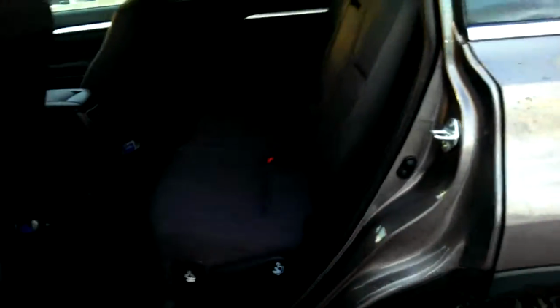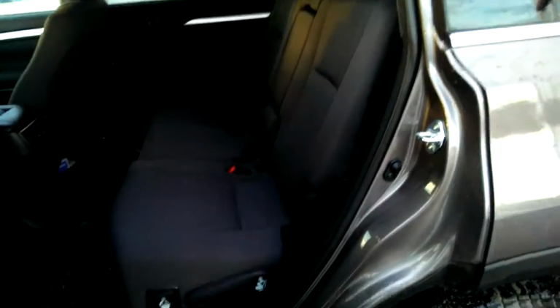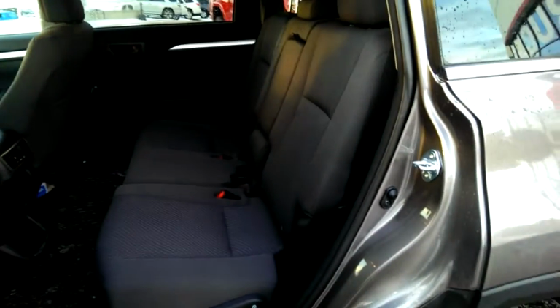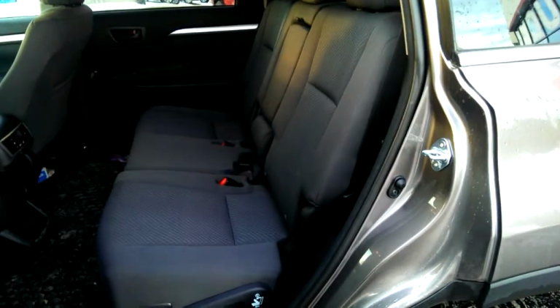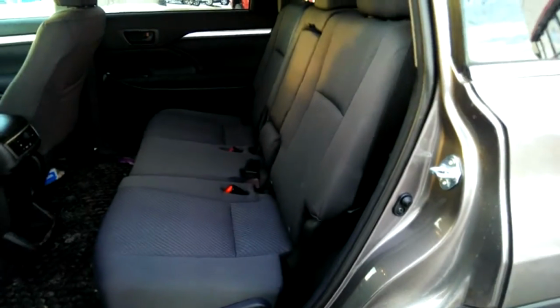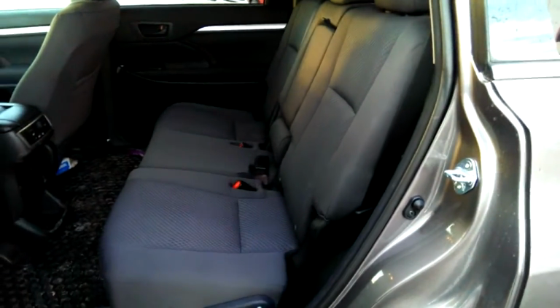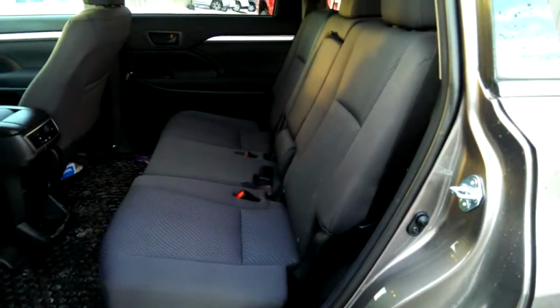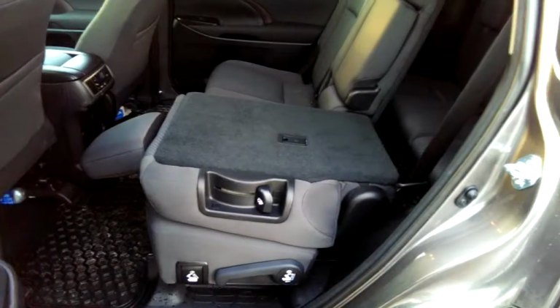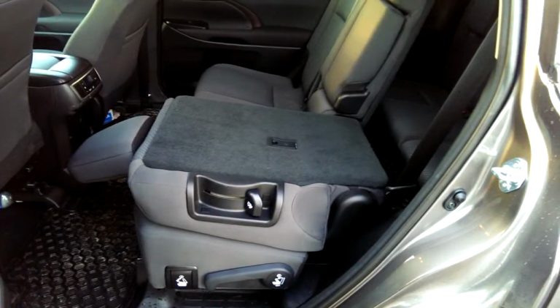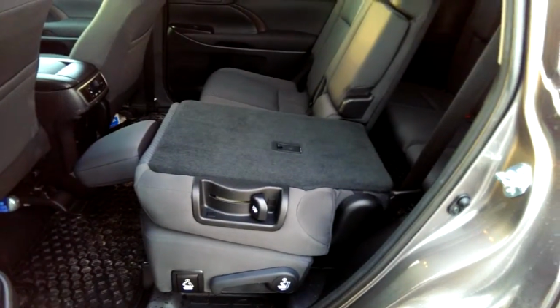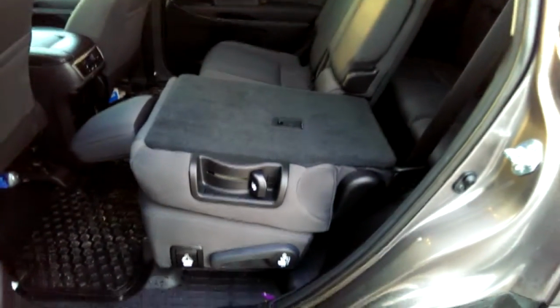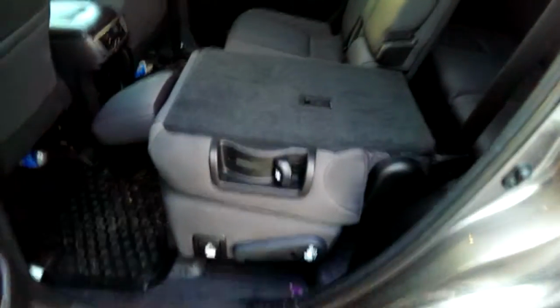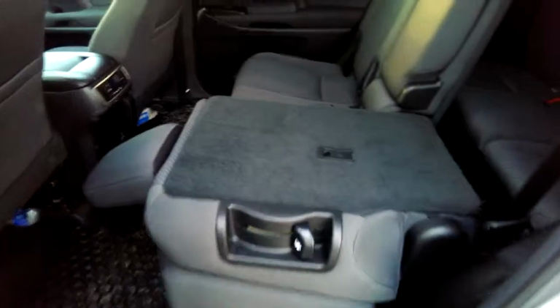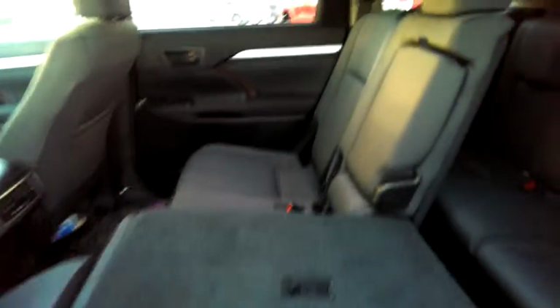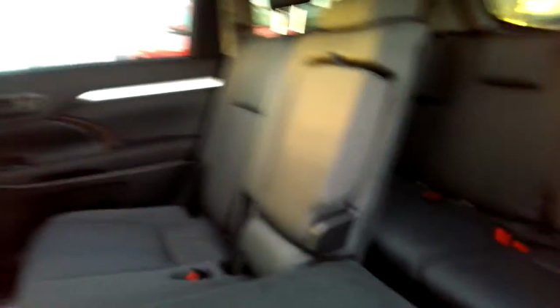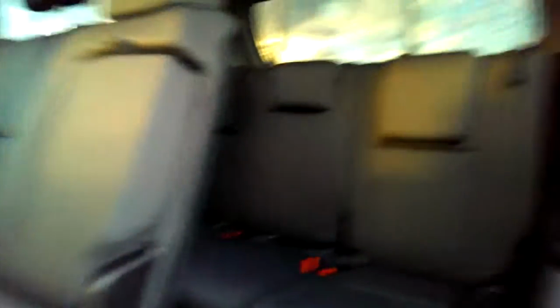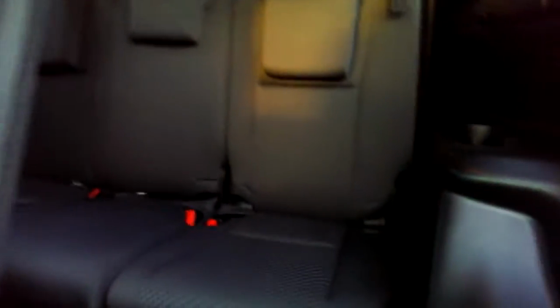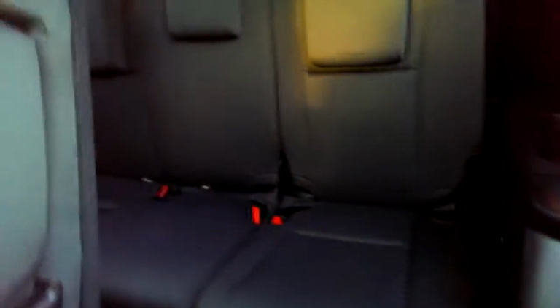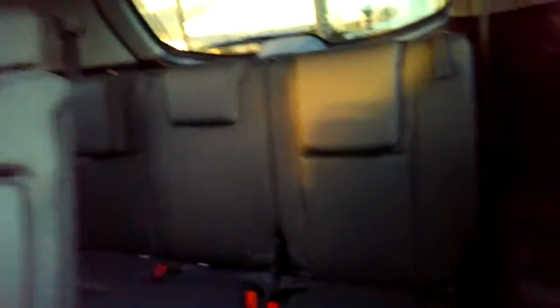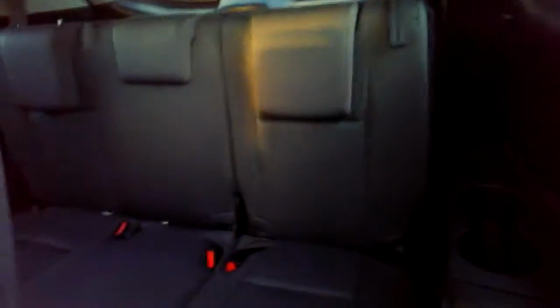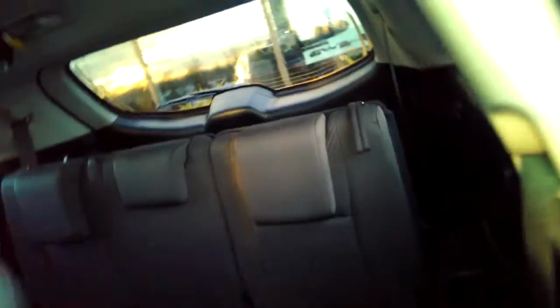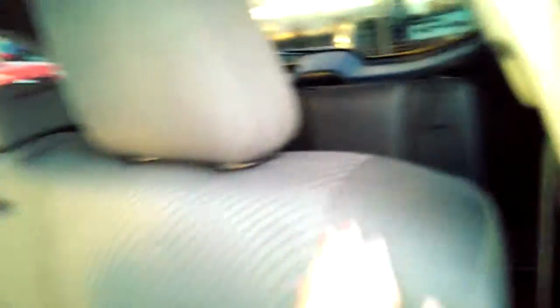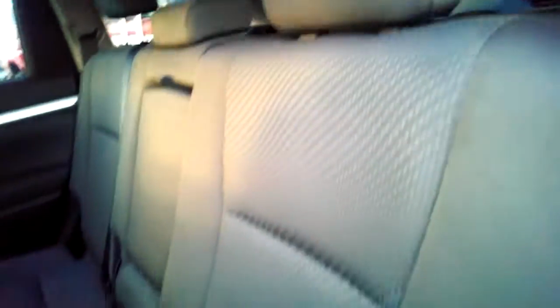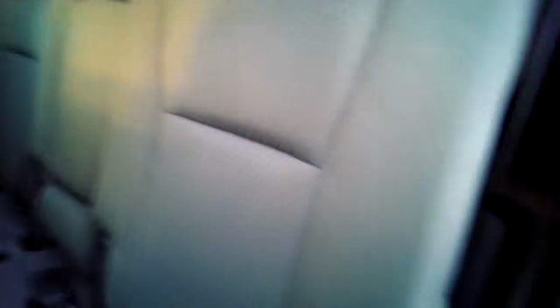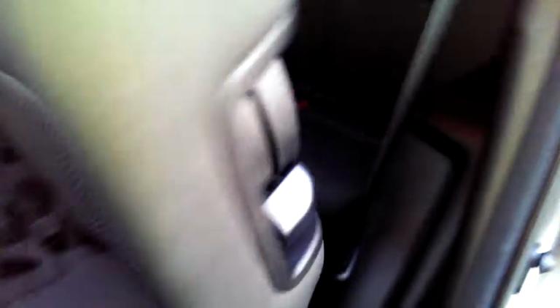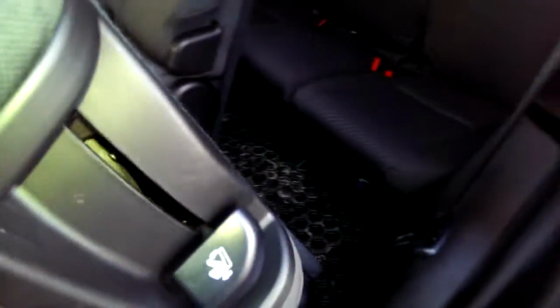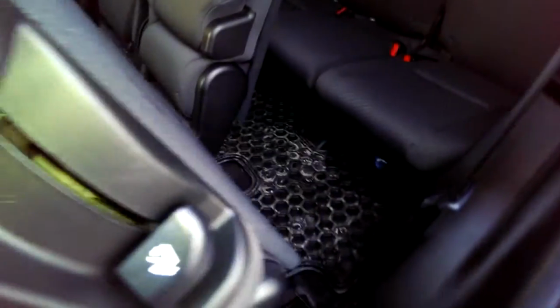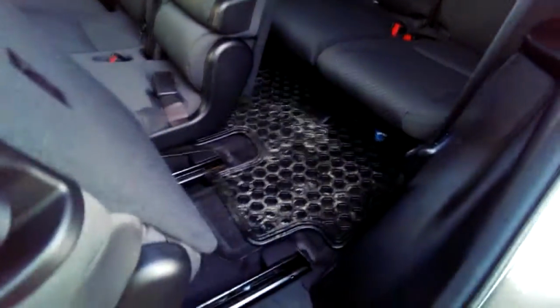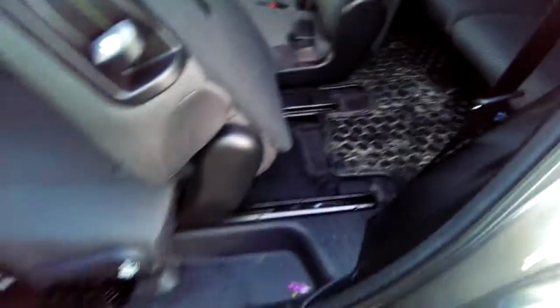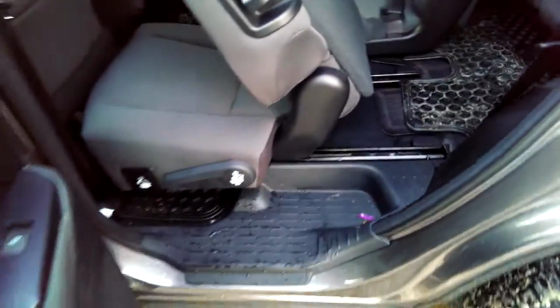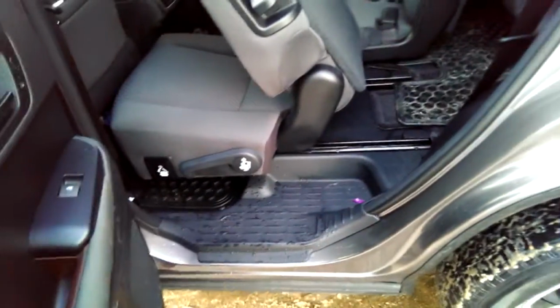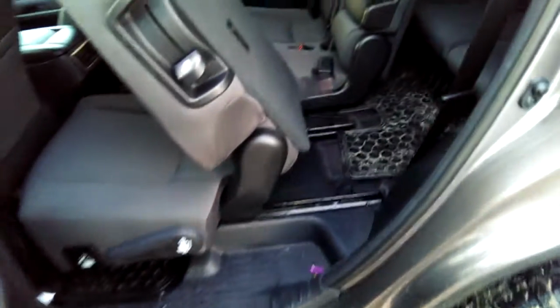You've got the bench seat in the back here. They do fold down flat like this as well. There's your third row back there — you can fit three people, probably children — and this whole seat slides forward with that handle there.